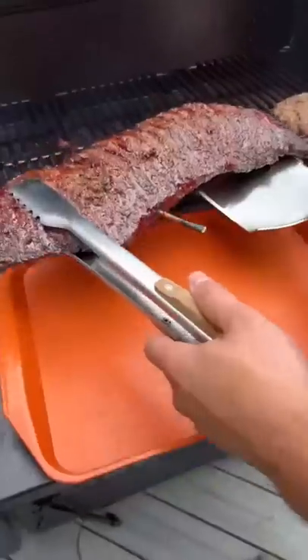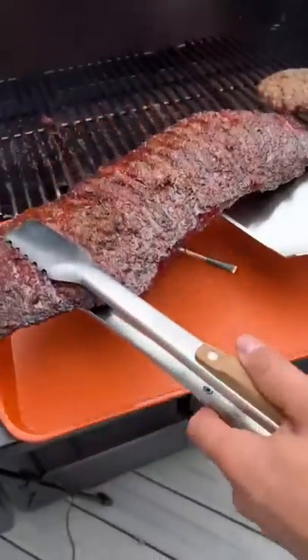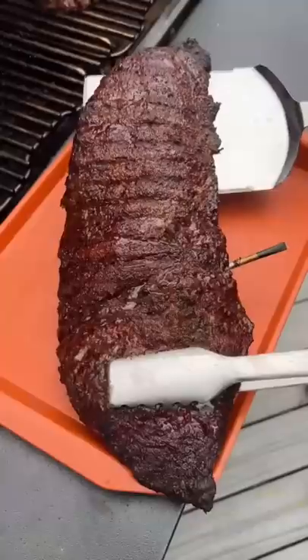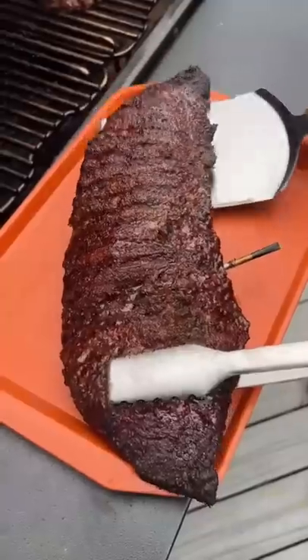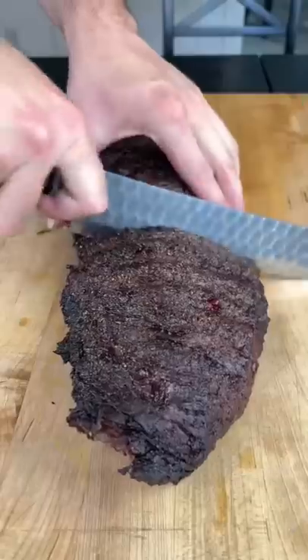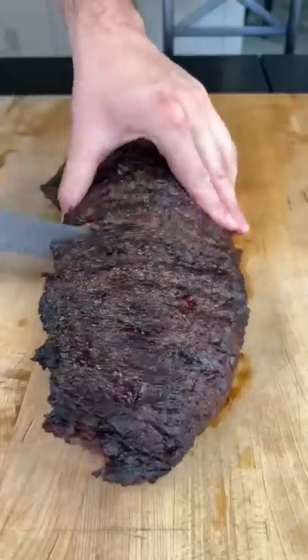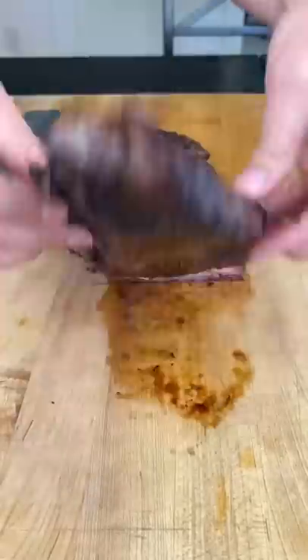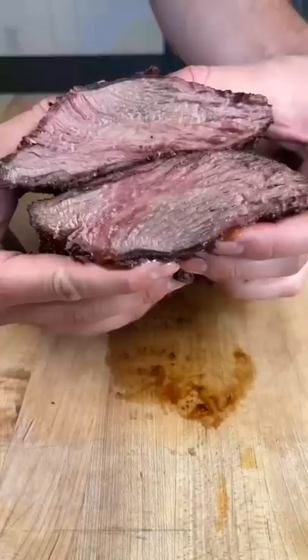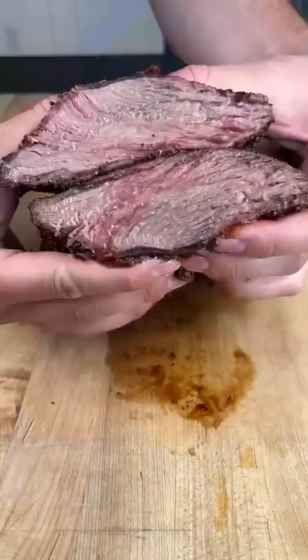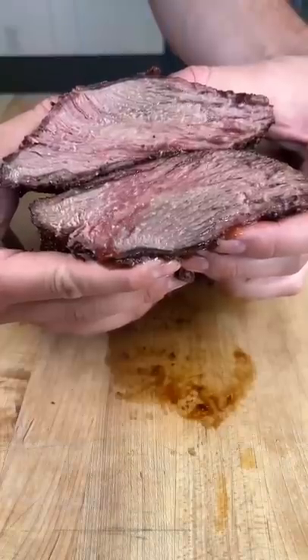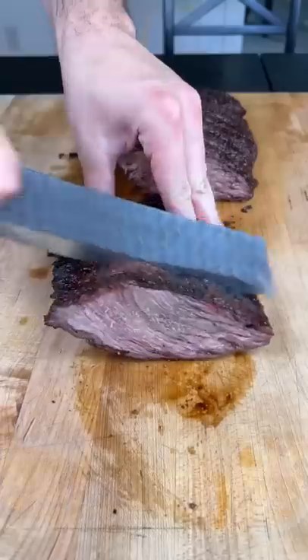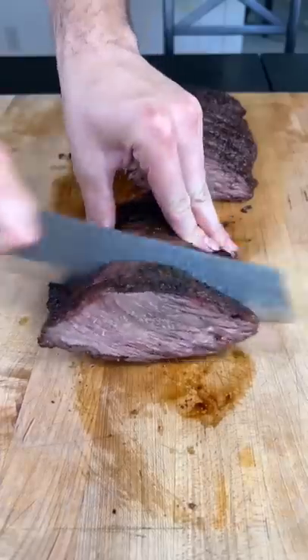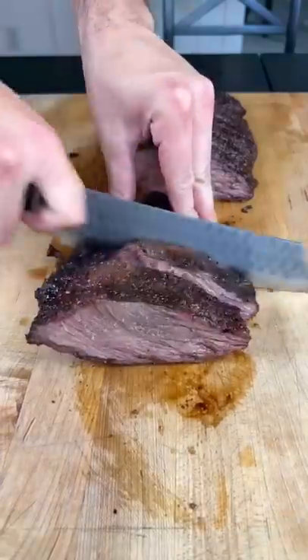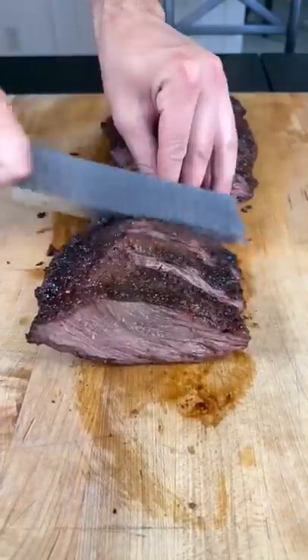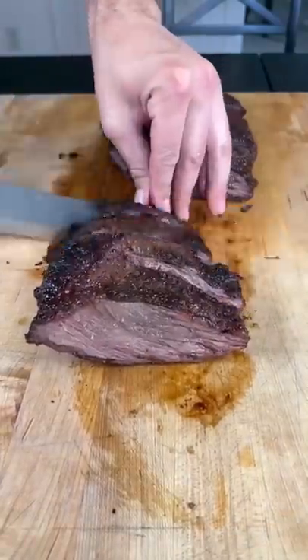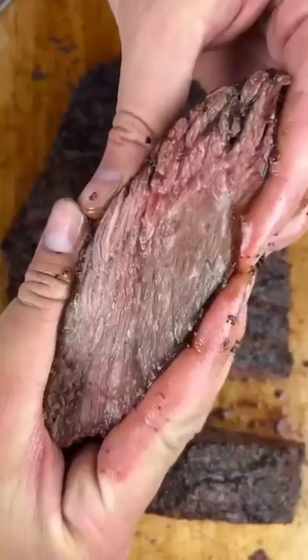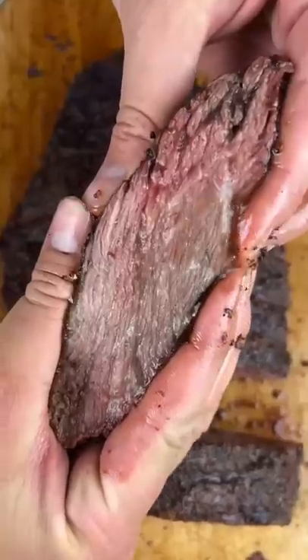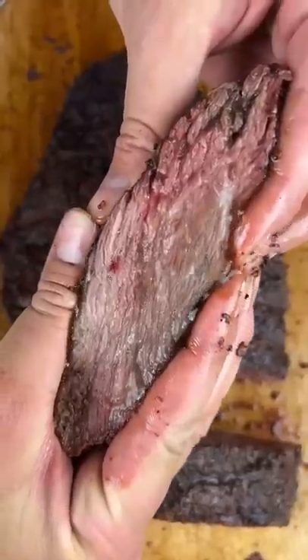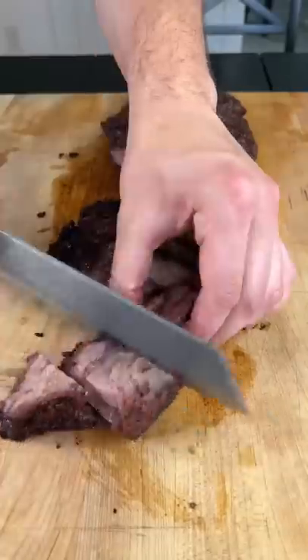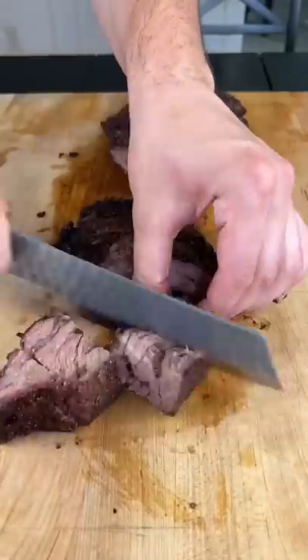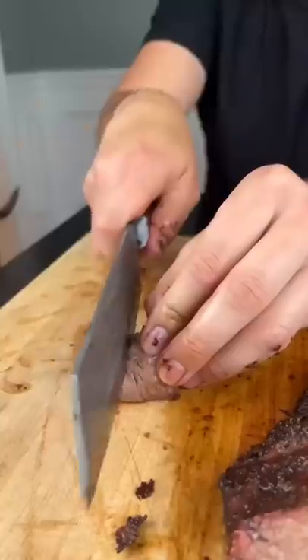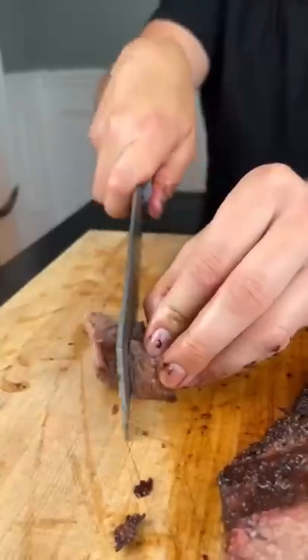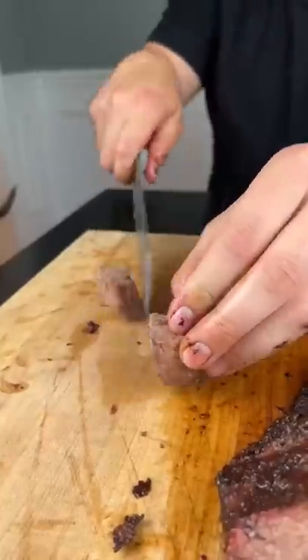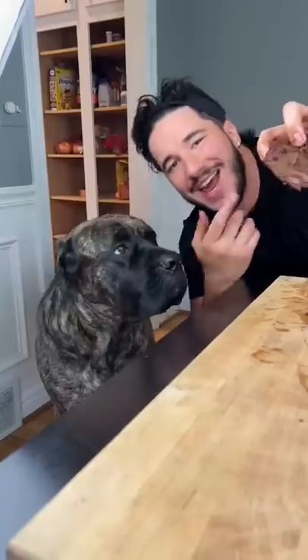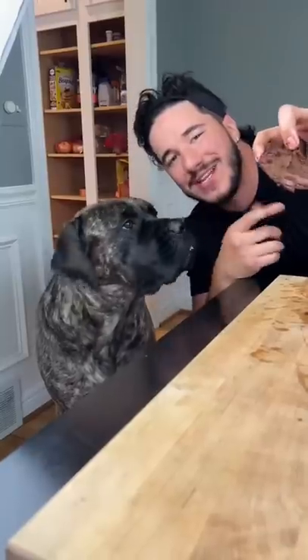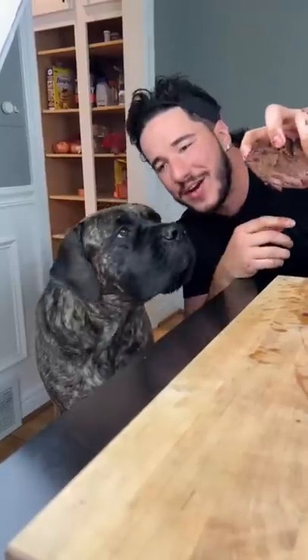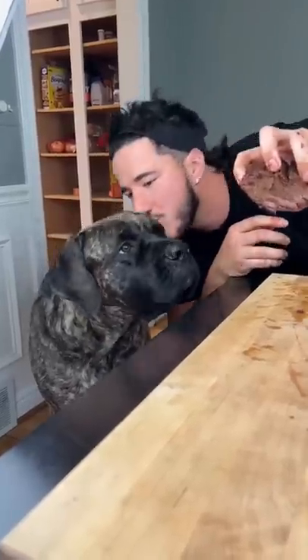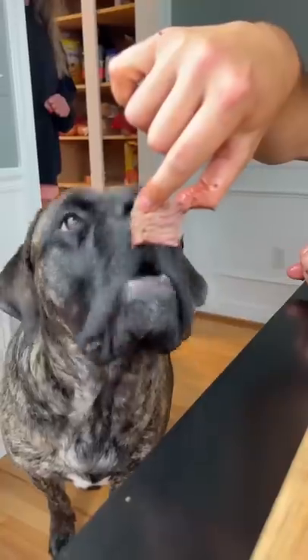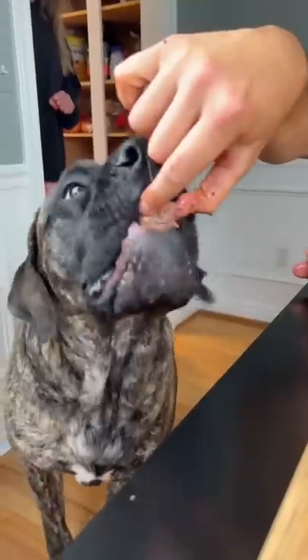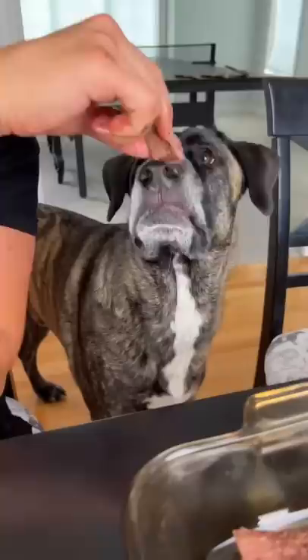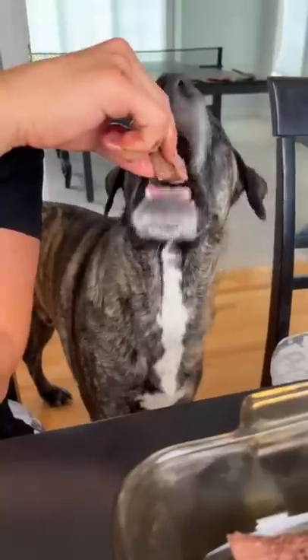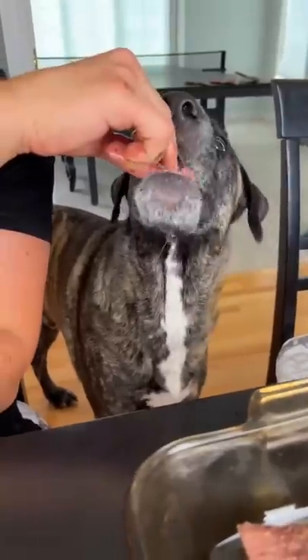Just look at that coloring on there. This one's for everyone who does like medium rare. Still juicy. Everyone eats around here — good dogs.